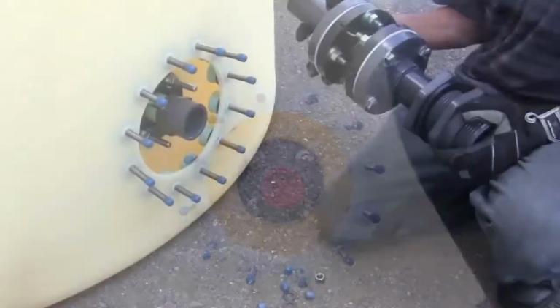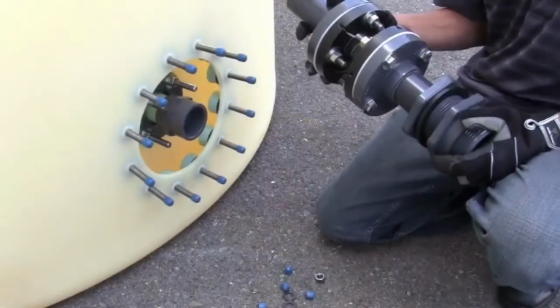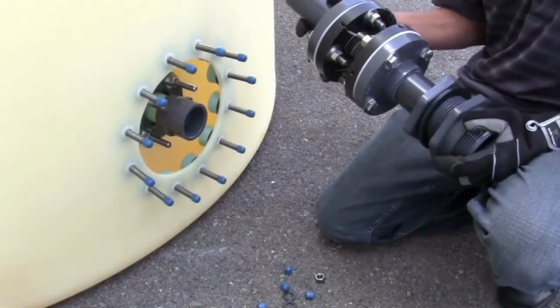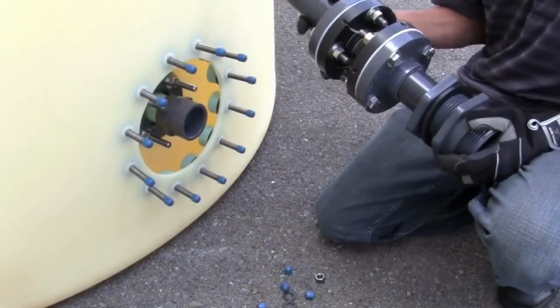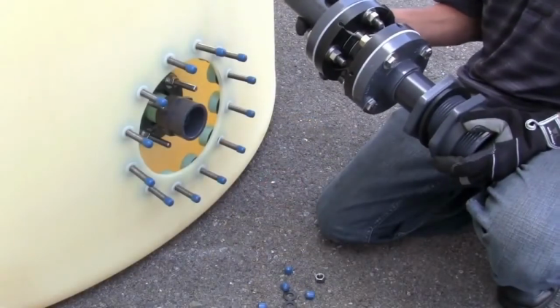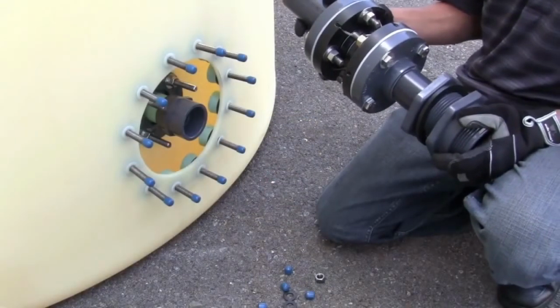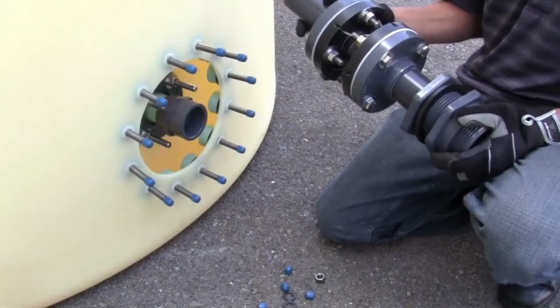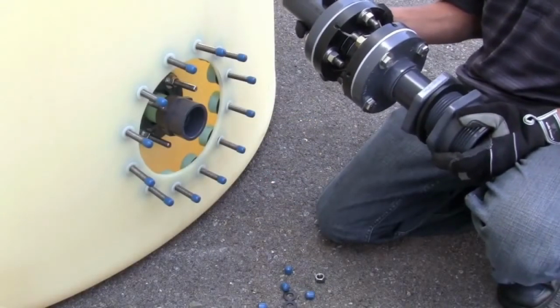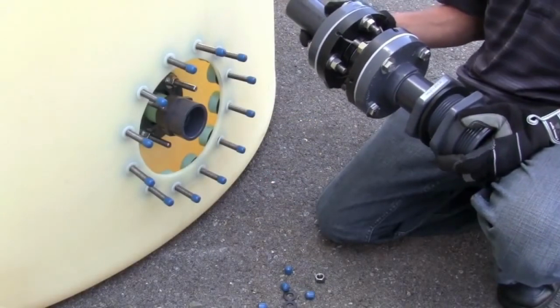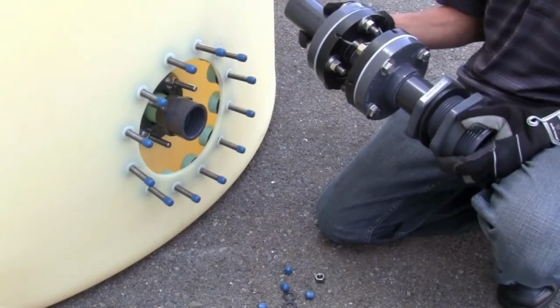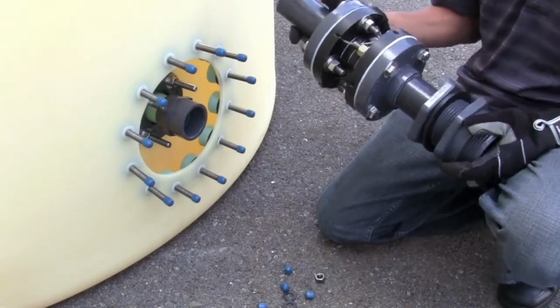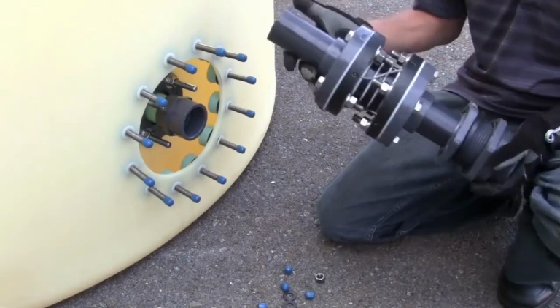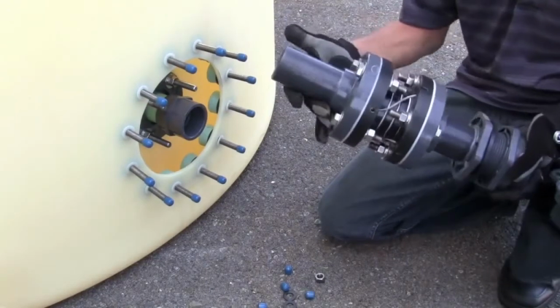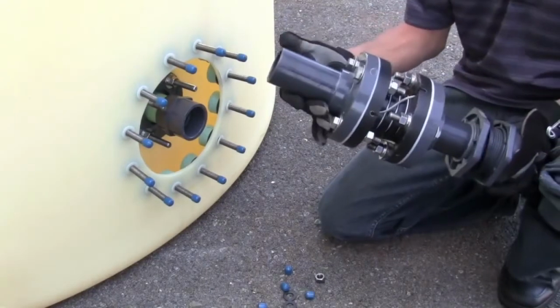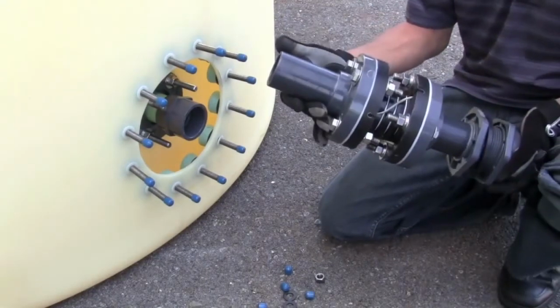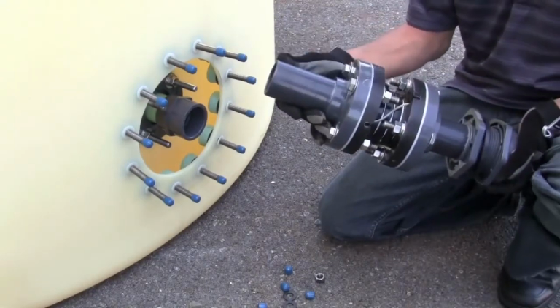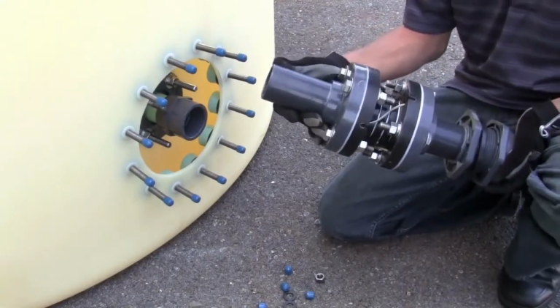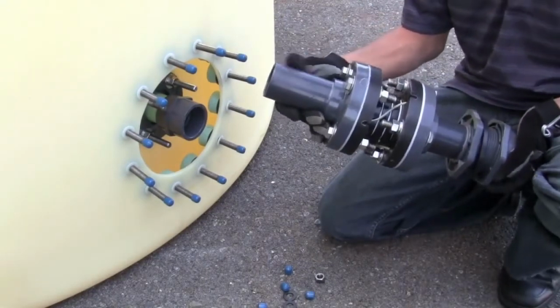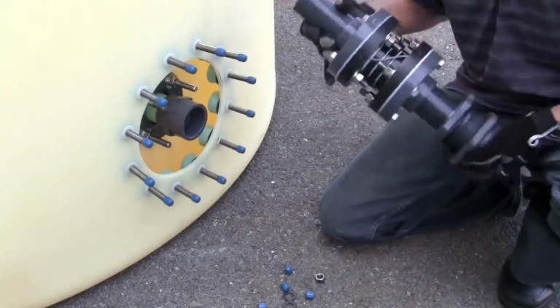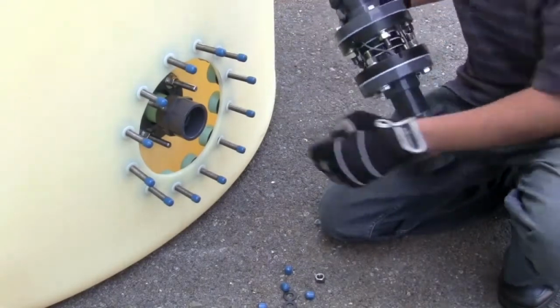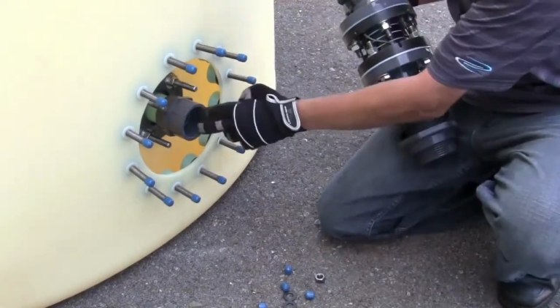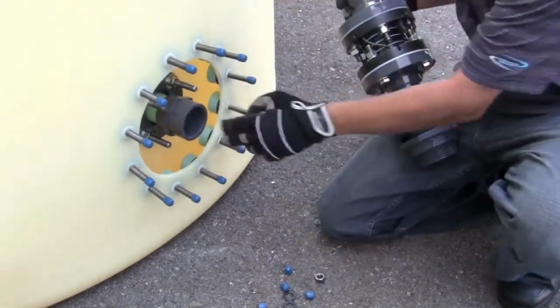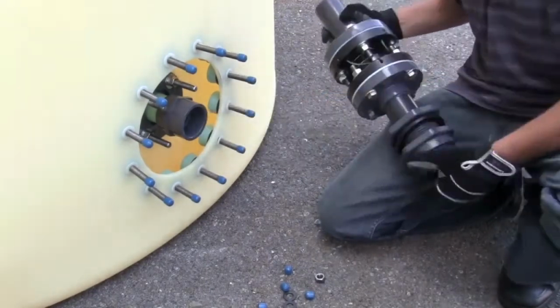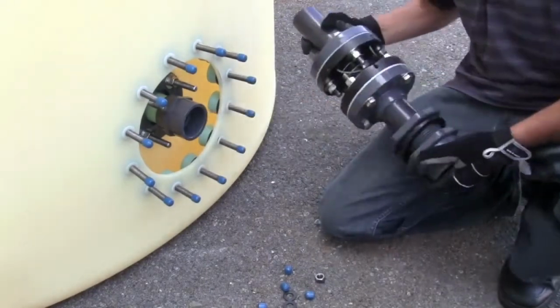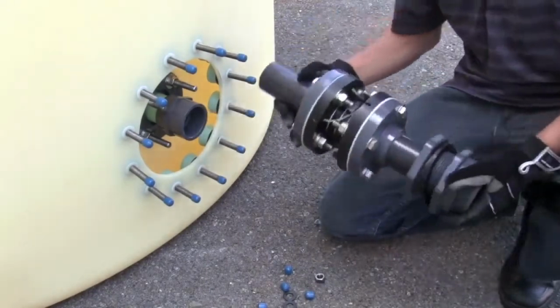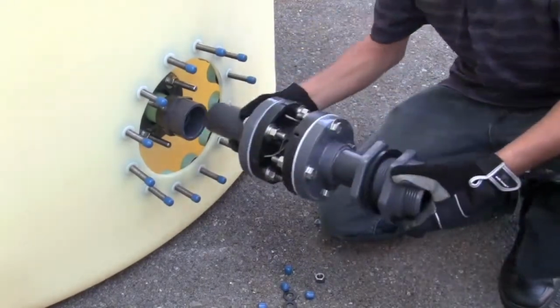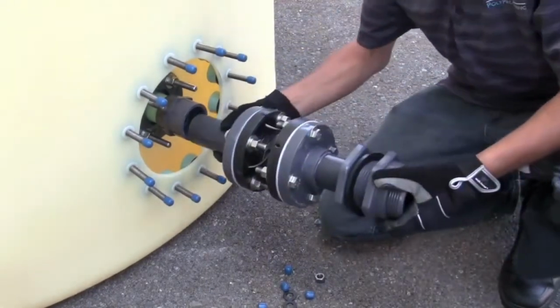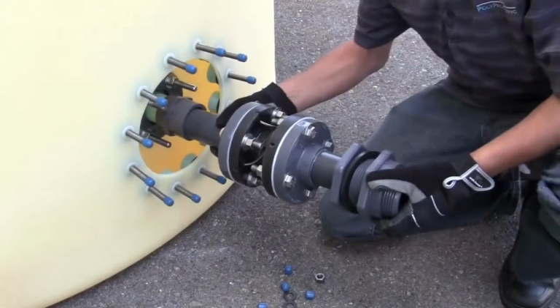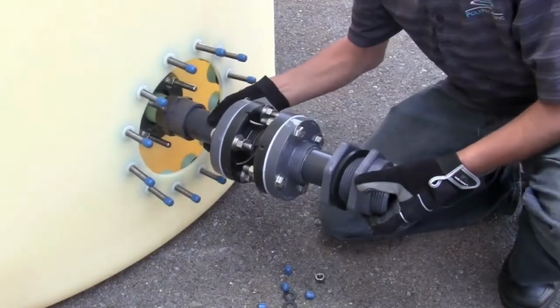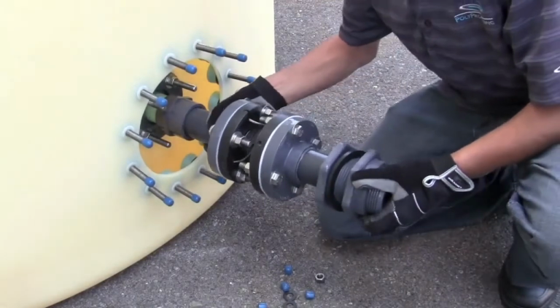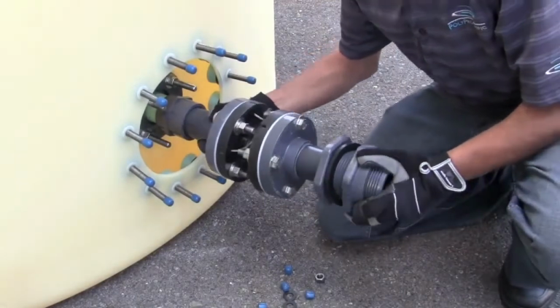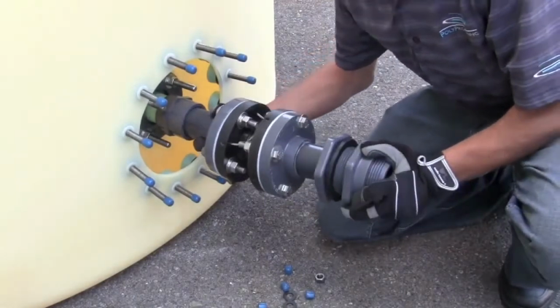At this point we're ready to install our assembly. We'll primer and glue both the end of the nipple as well as the coupler and install with a quarter turn.